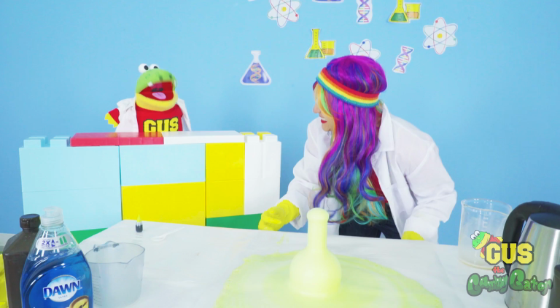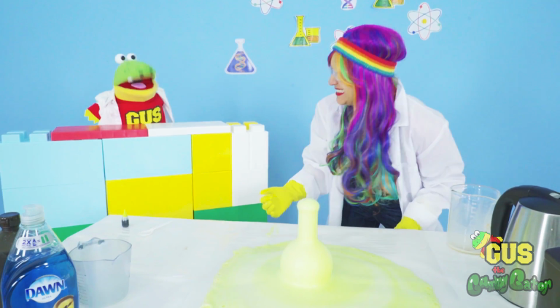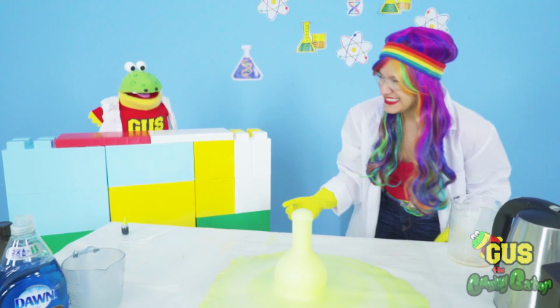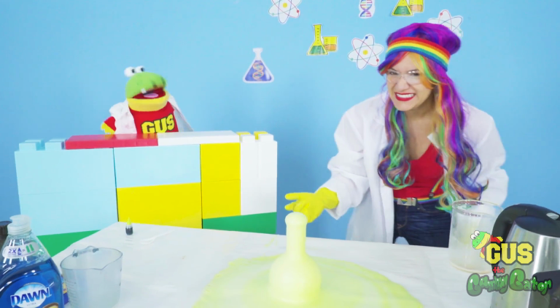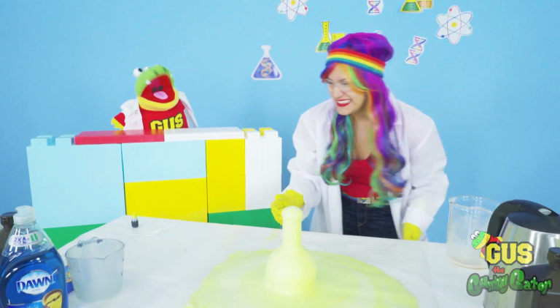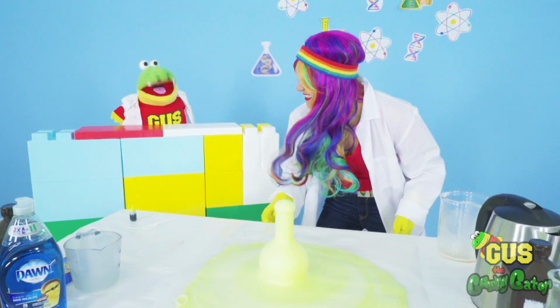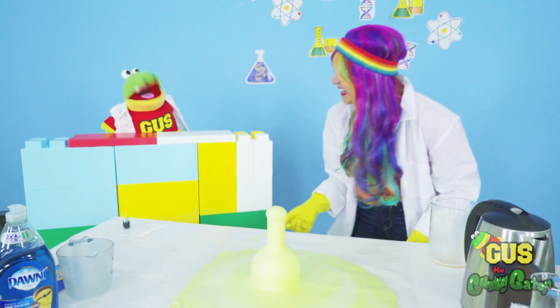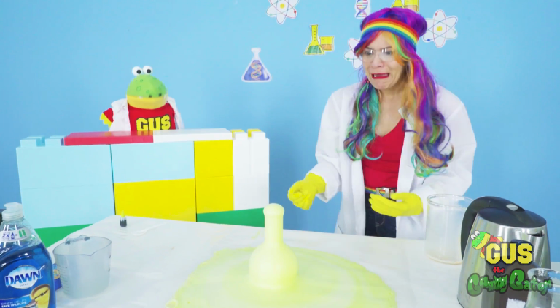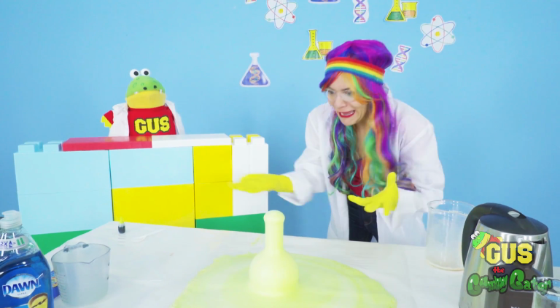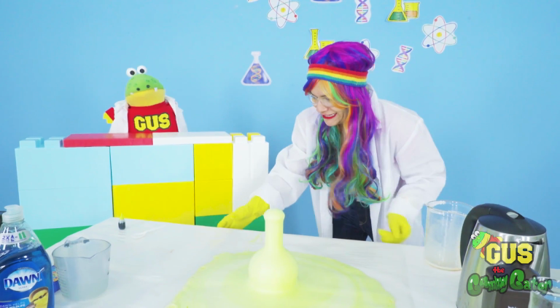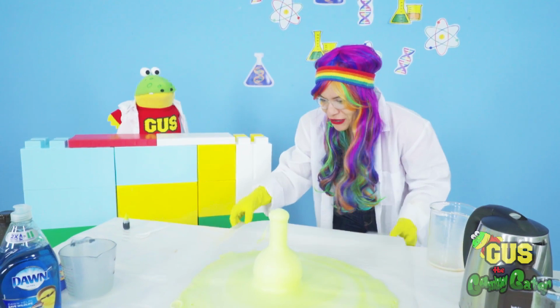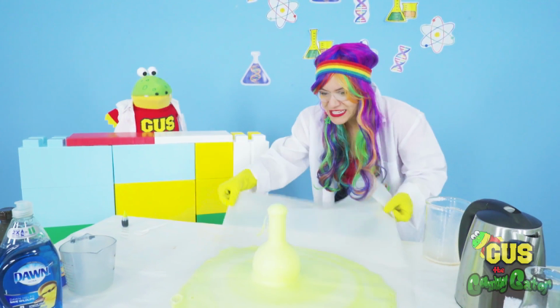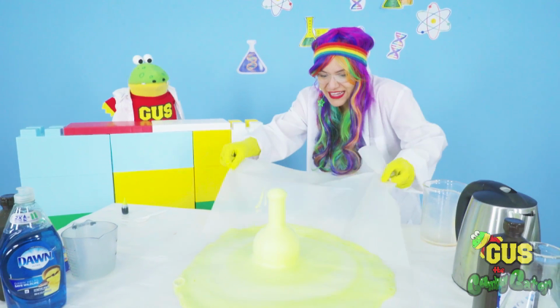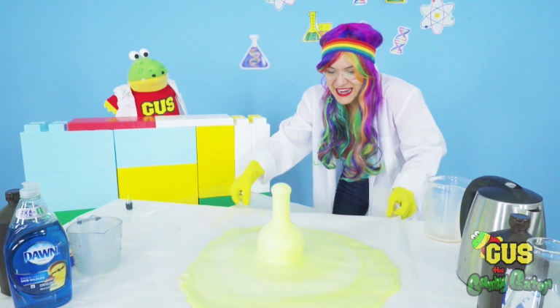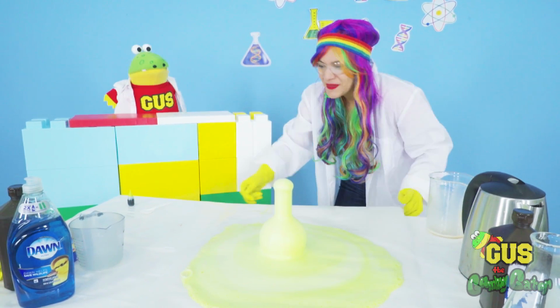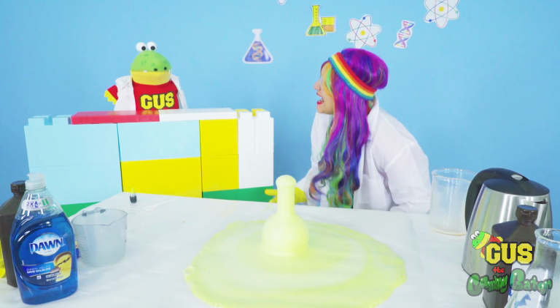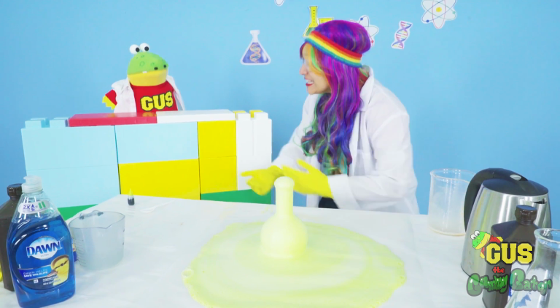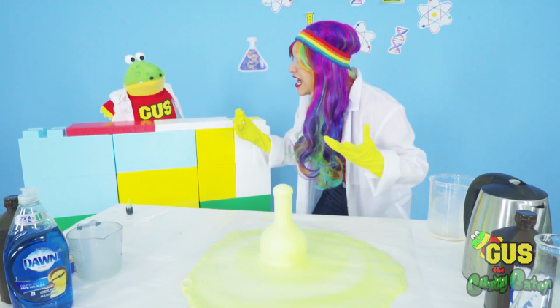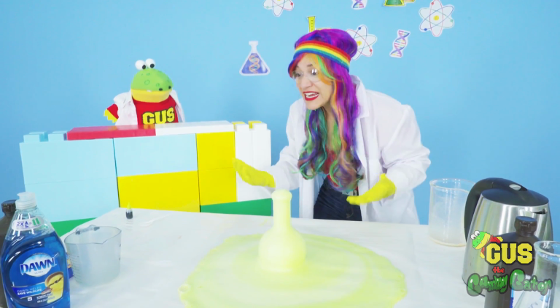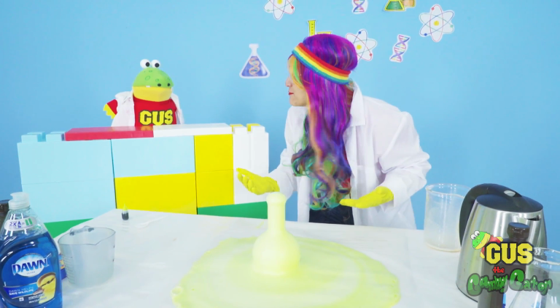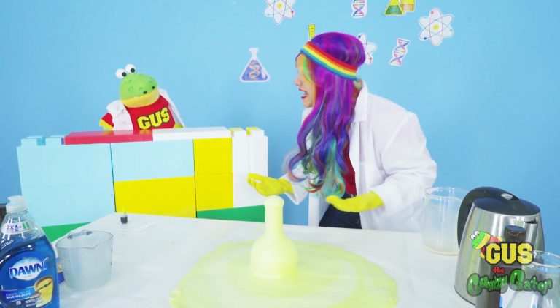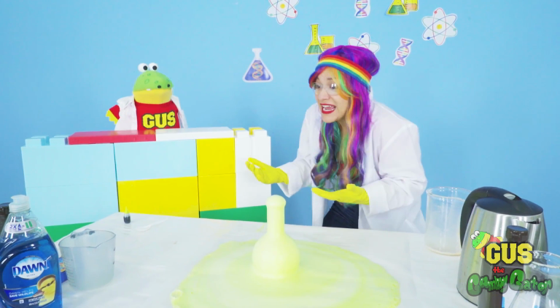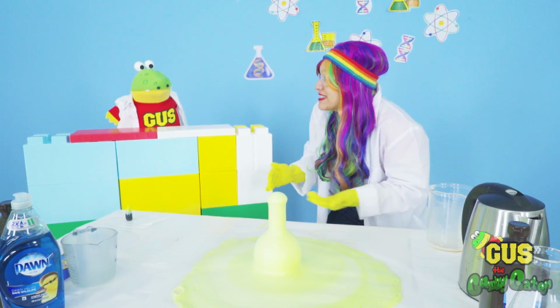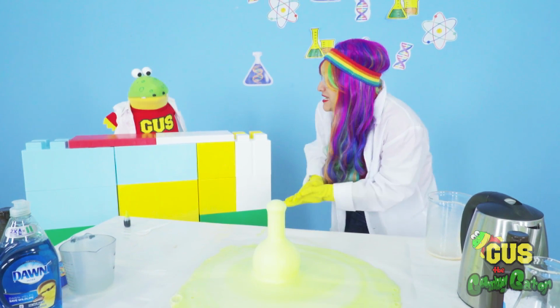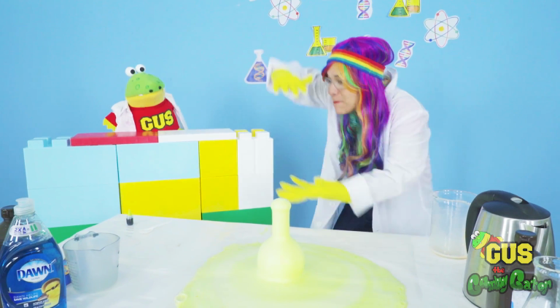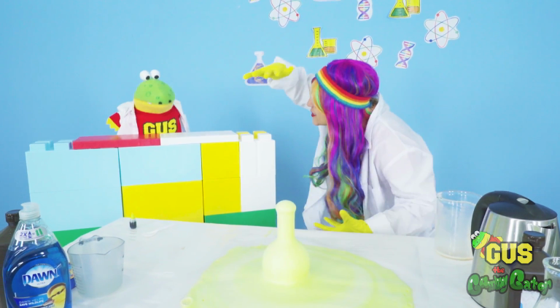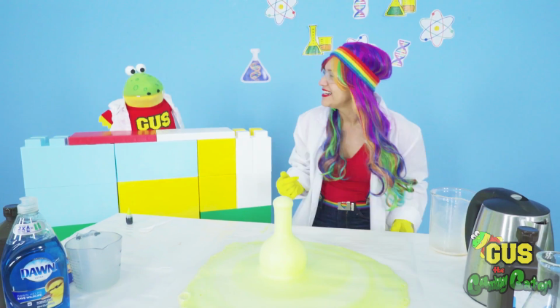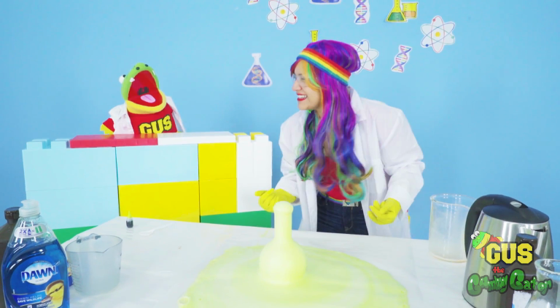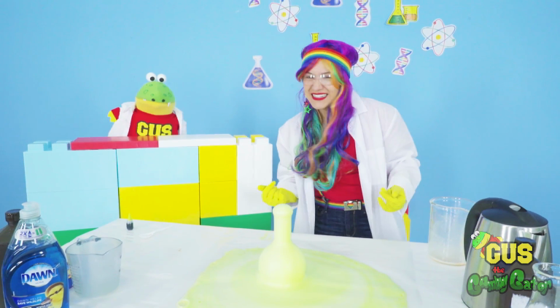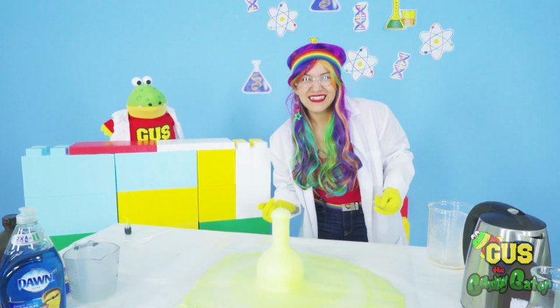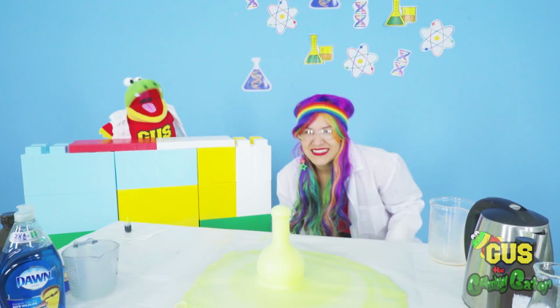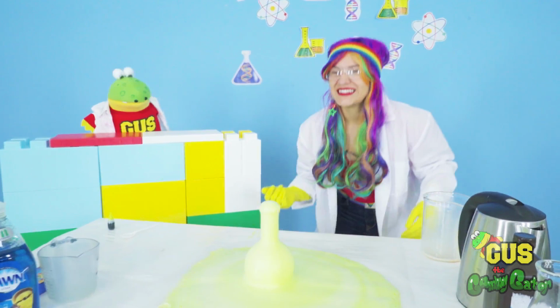What? And elephants are supposed to brush their teeth with this? Yeah, I guess so. That's why it has the name. Hey, let's try our next experiment. The next one is going to be even bigger. All right, let's do it.